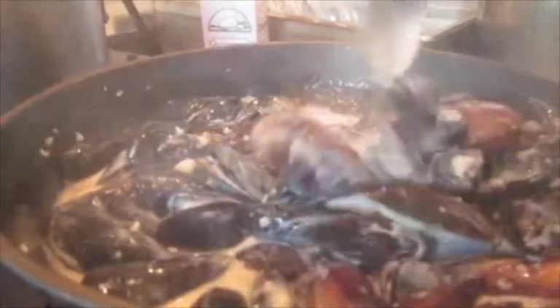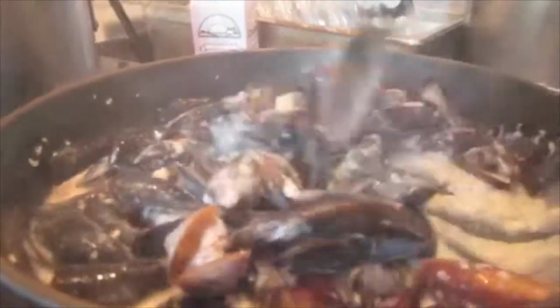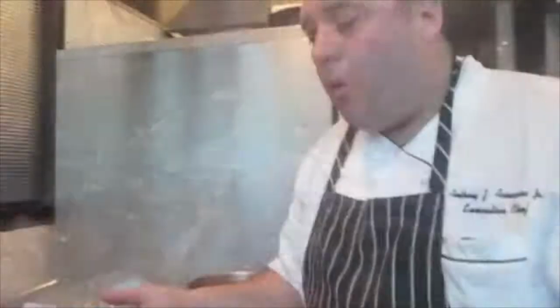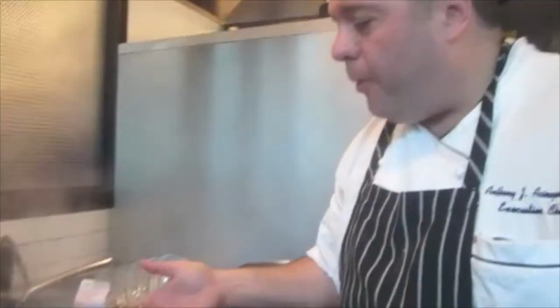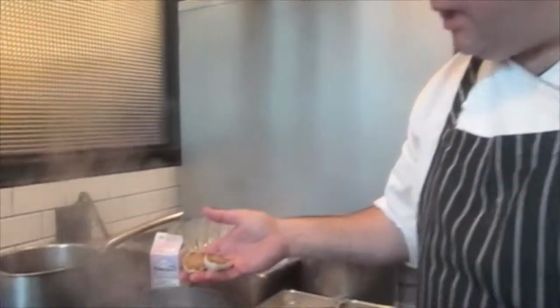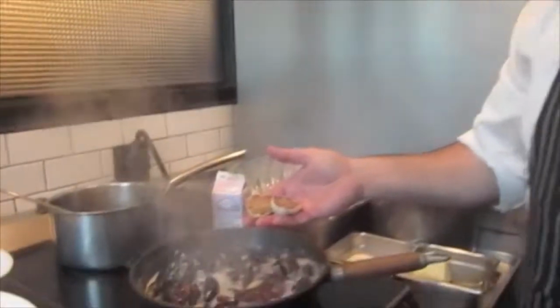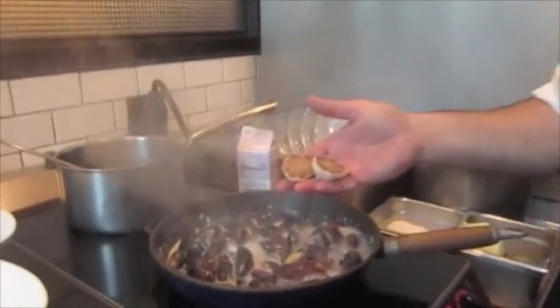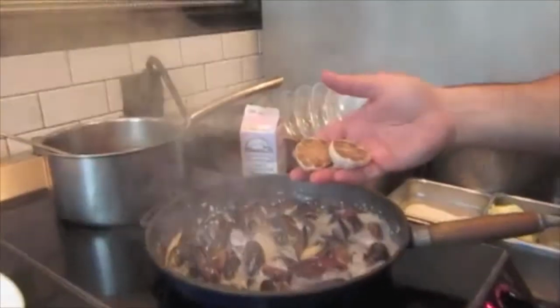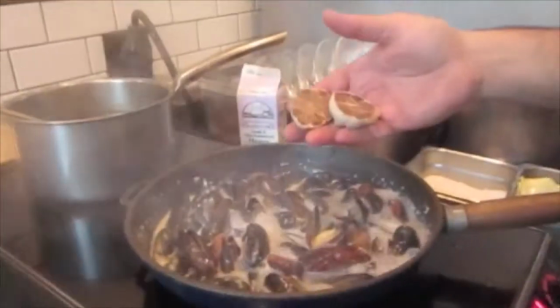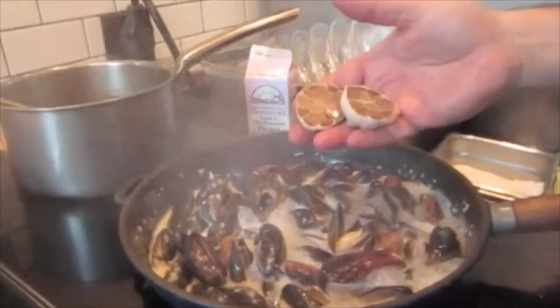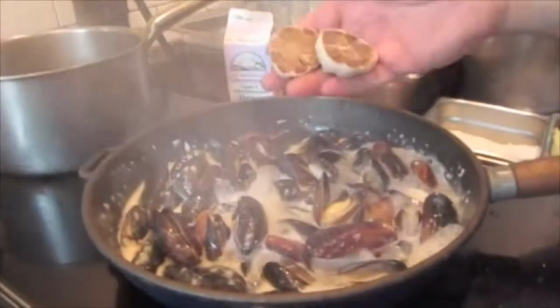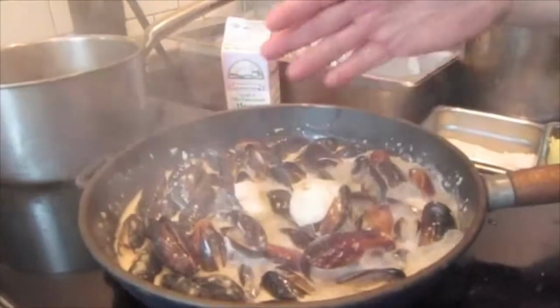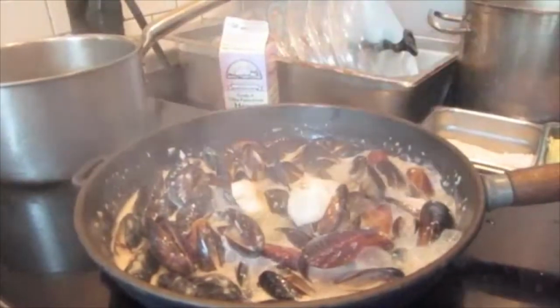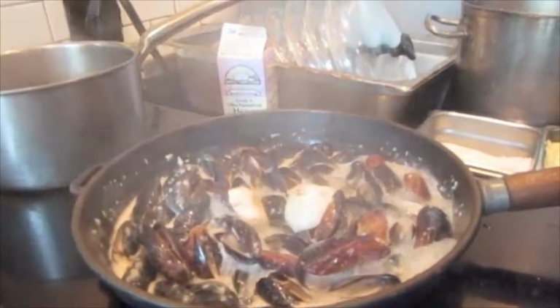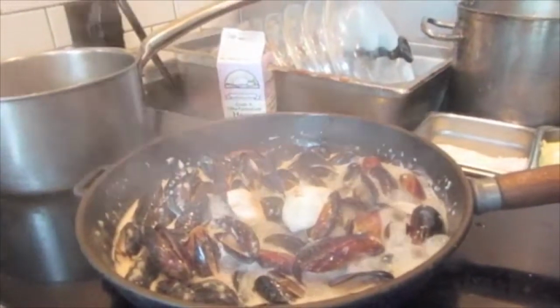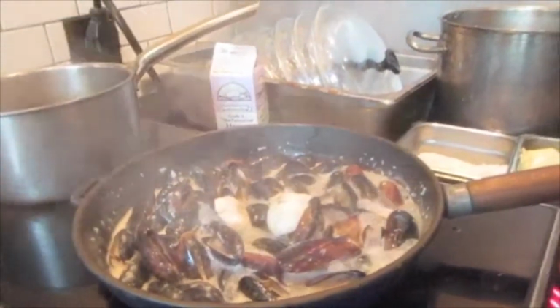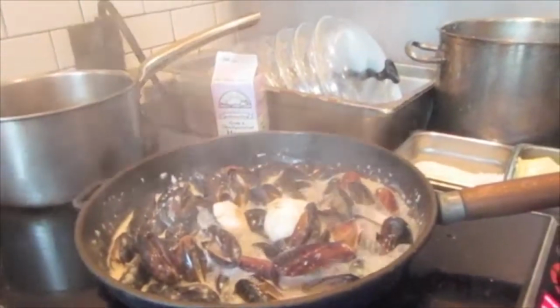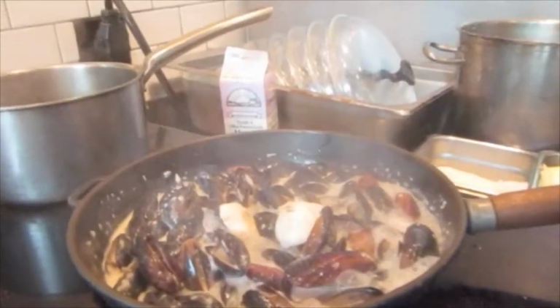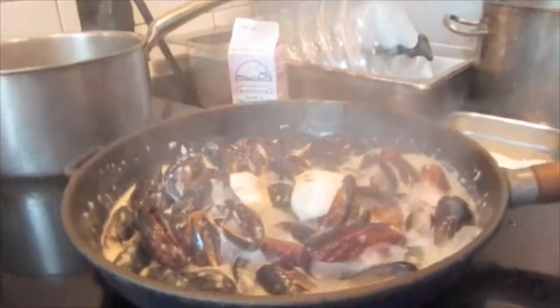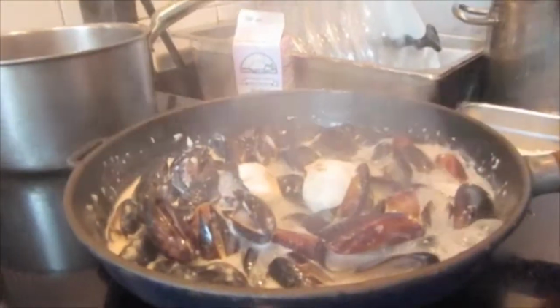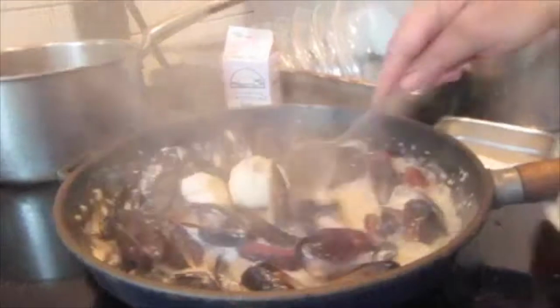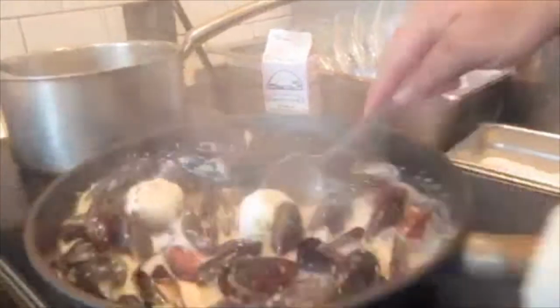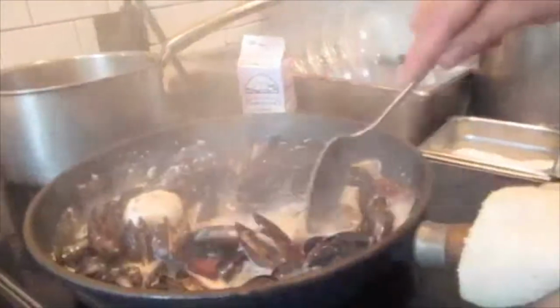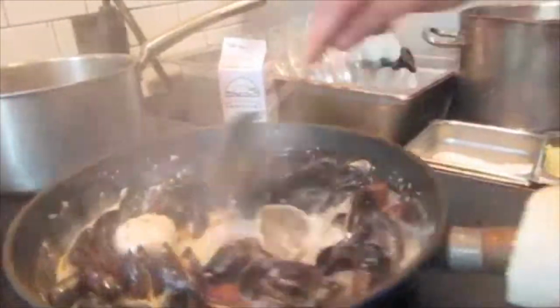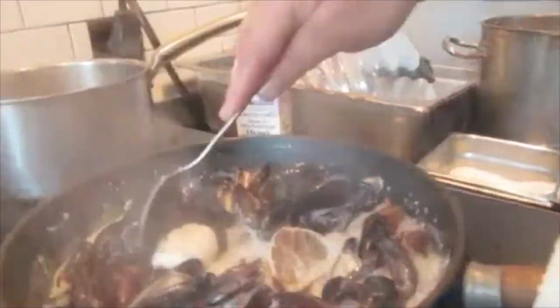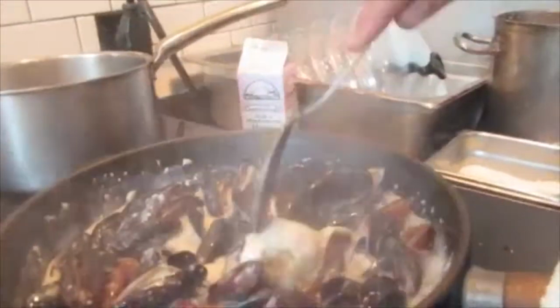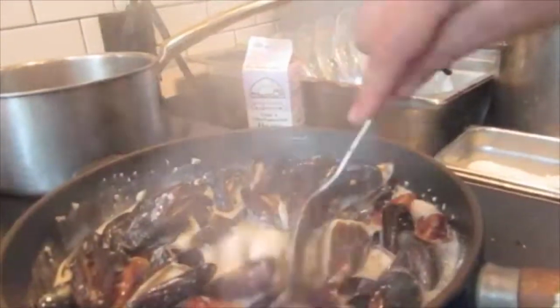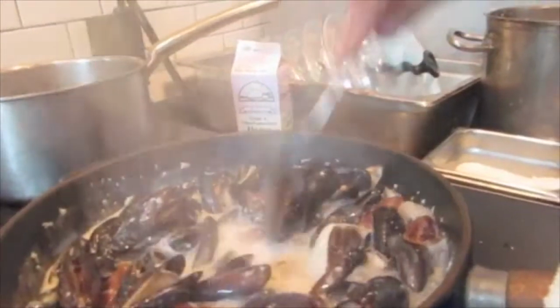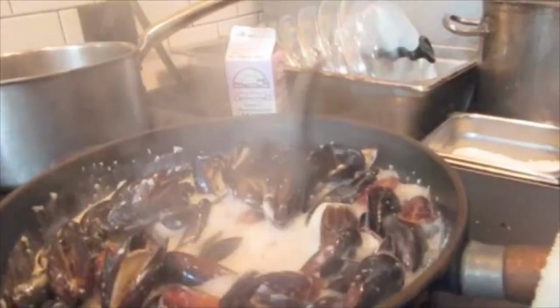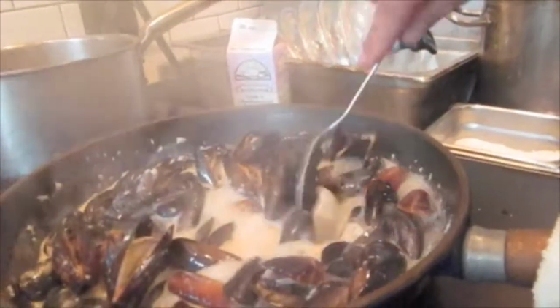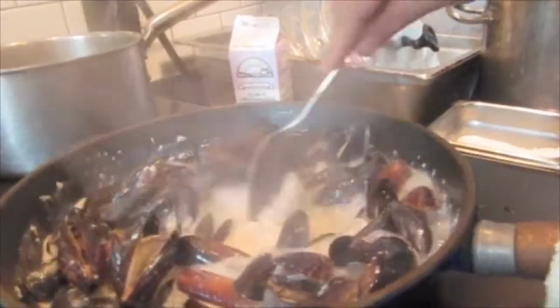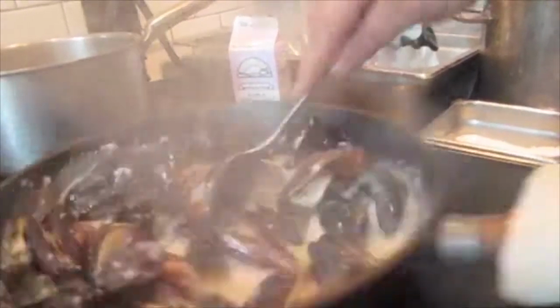I also like to throw in a couple of whole heads of roasted garlic, just to accentuate the flavor. The roasted garlic gives it a much sweeter flavor. Now you can see I got the roasted garlic in there — I'm going to smash it in to get it in with the sauce.